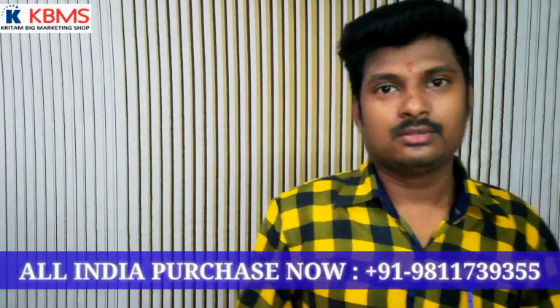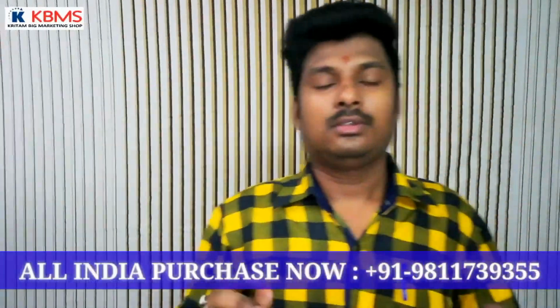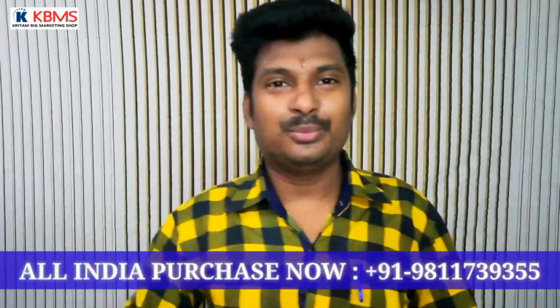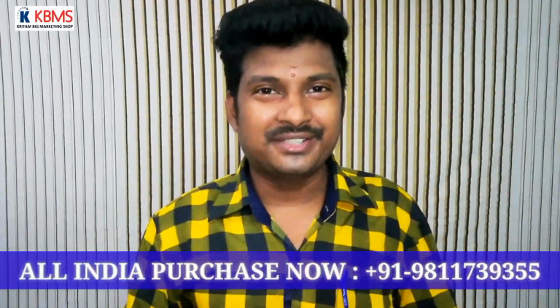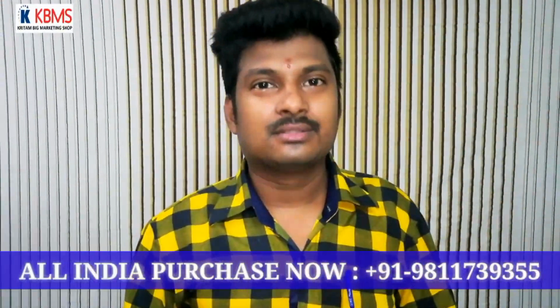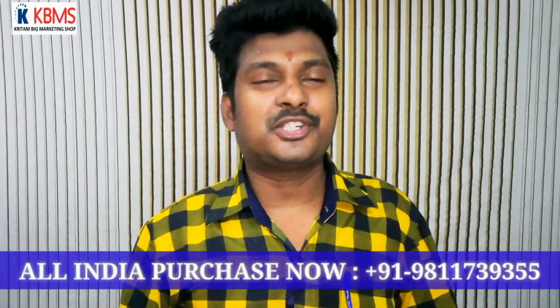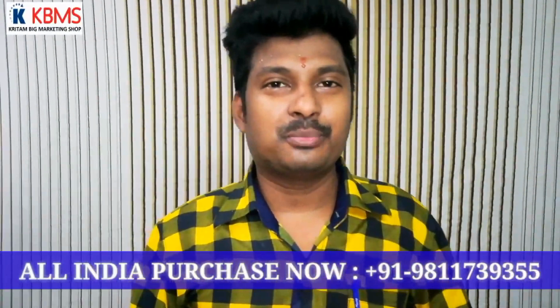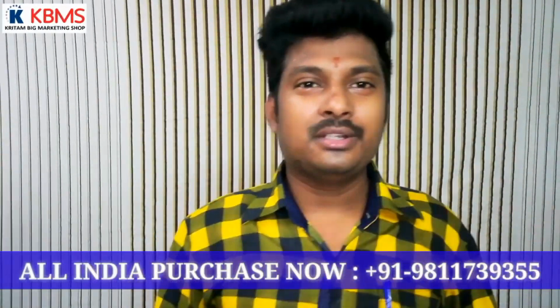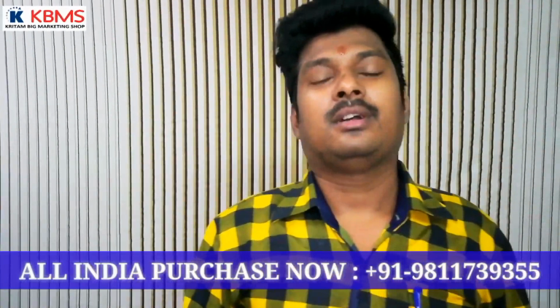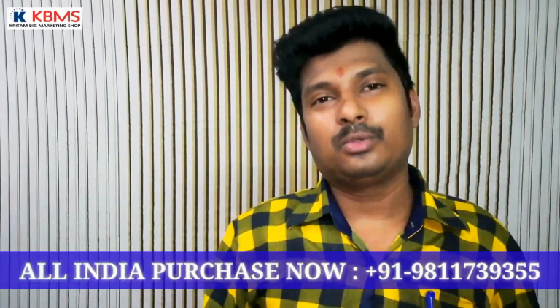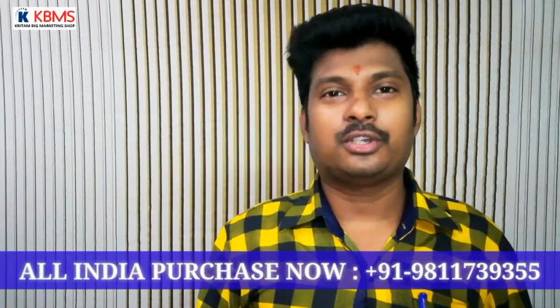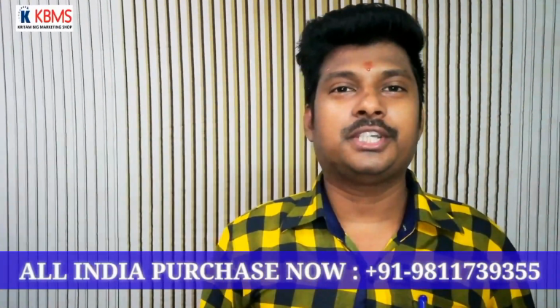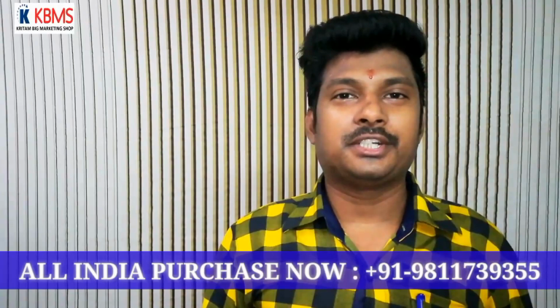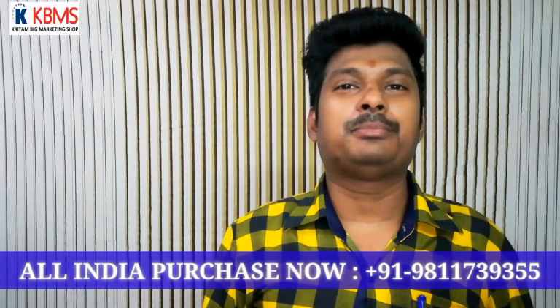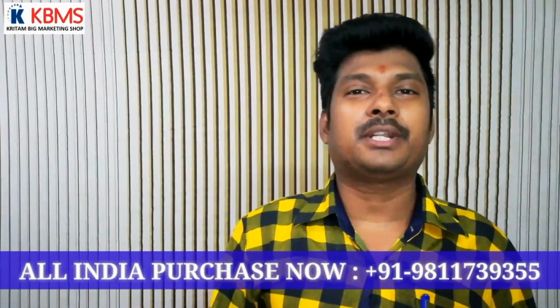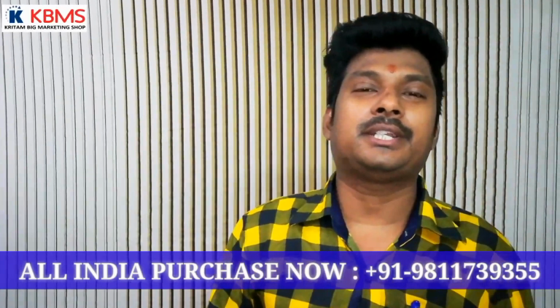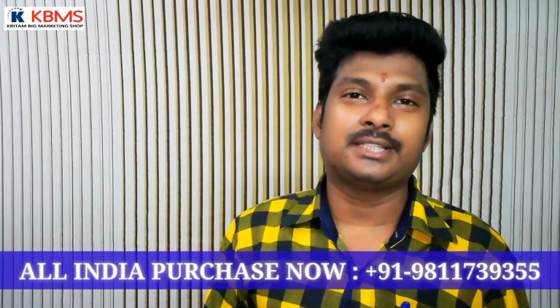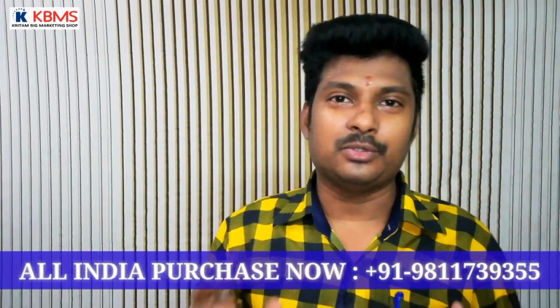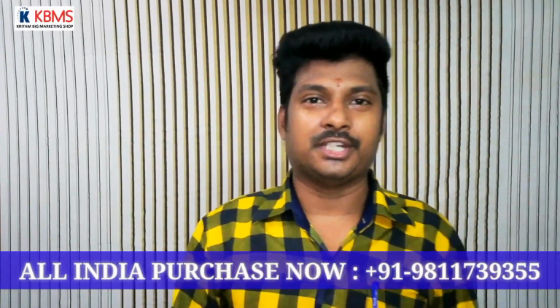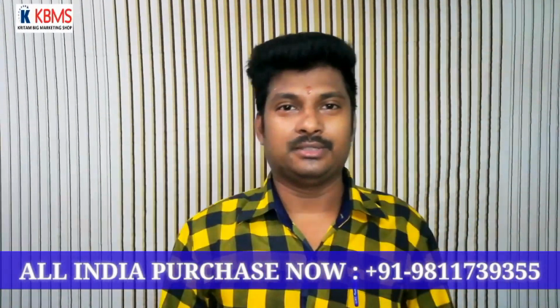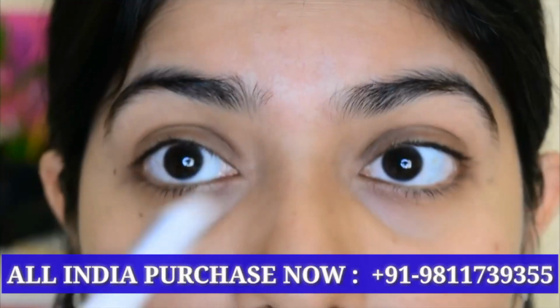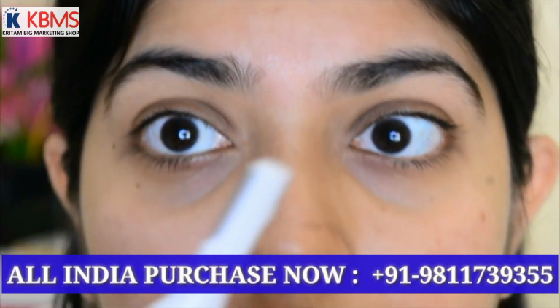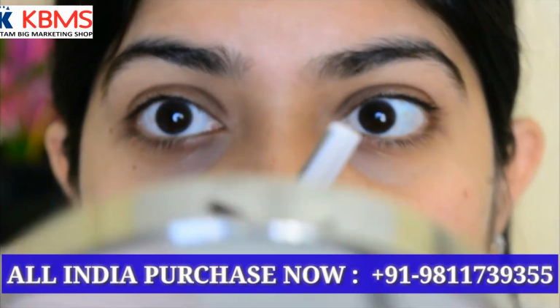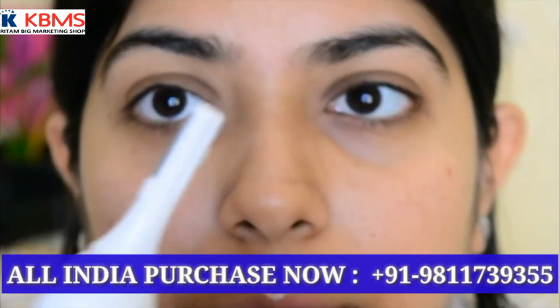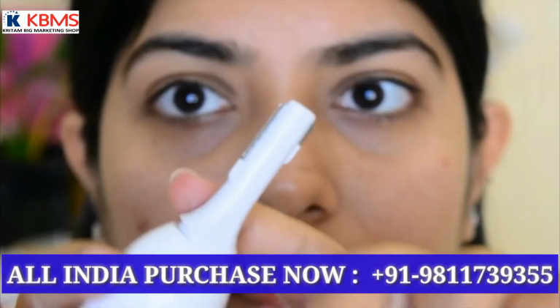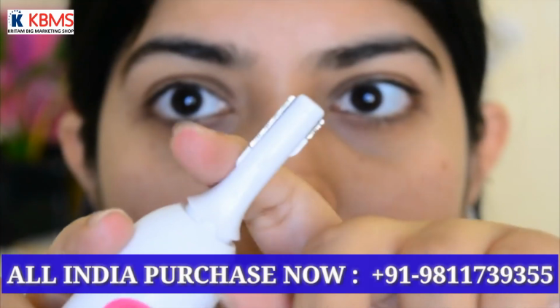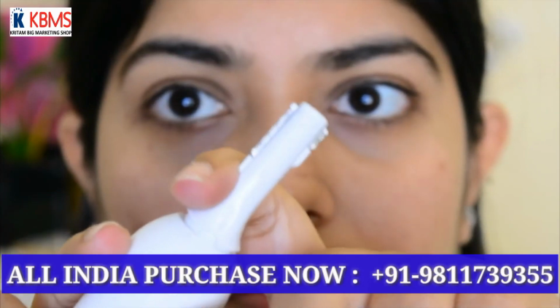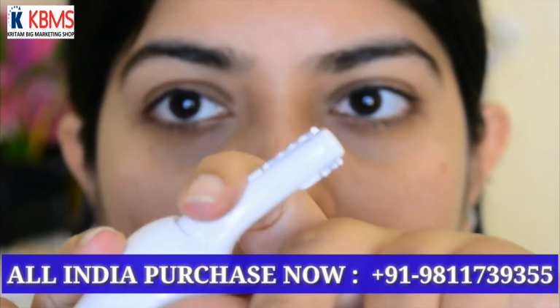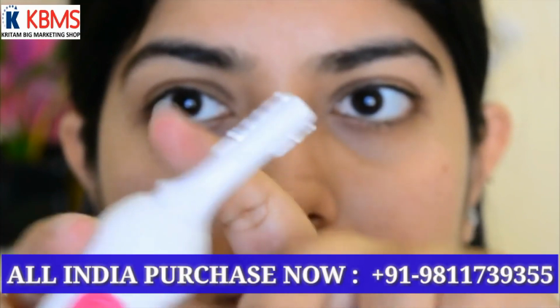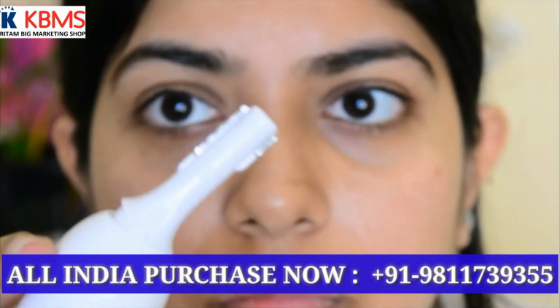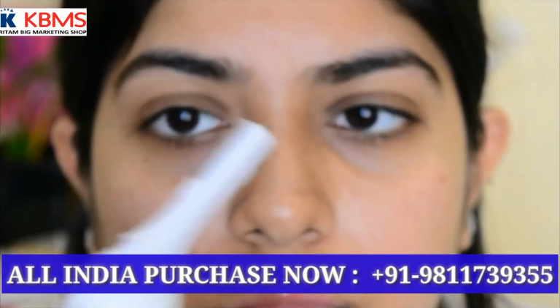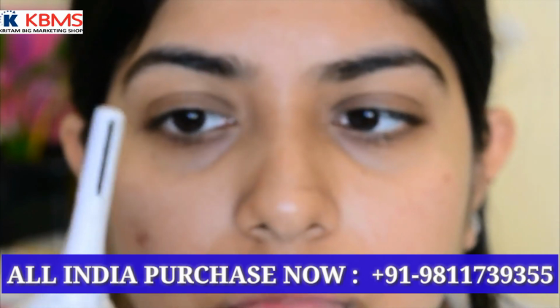Hello friends! I am Krishan Gopal and welcome to Krittam Big Marketing Health & Beauty channel. I am going to review the Sweet Car Razor in this video.